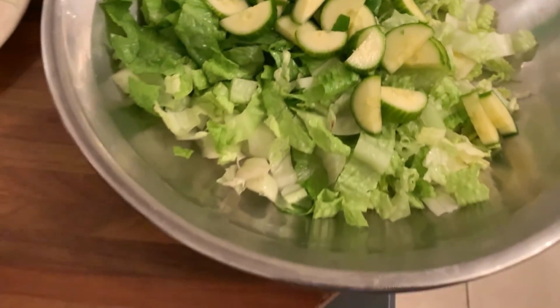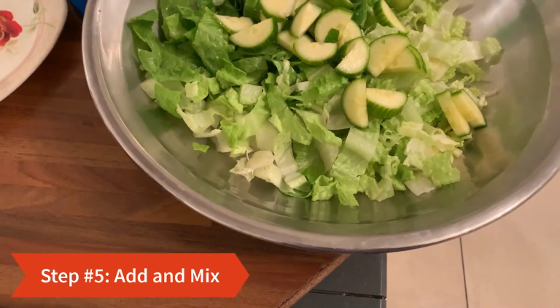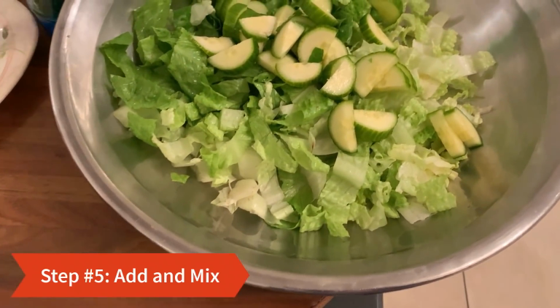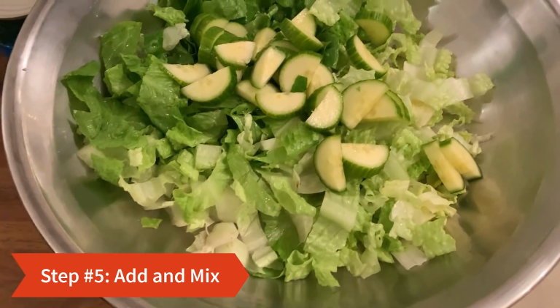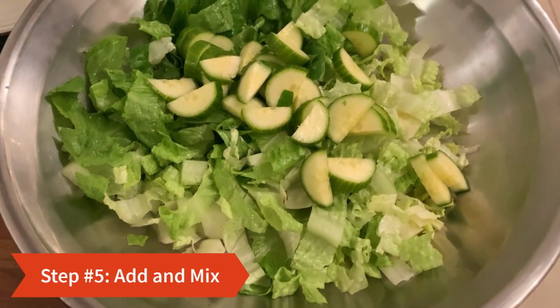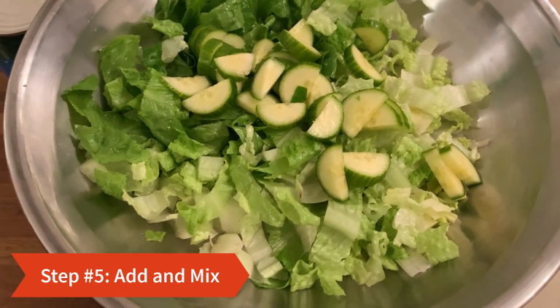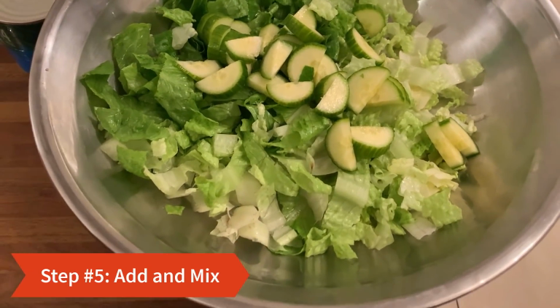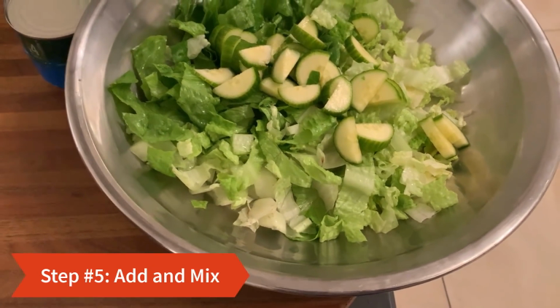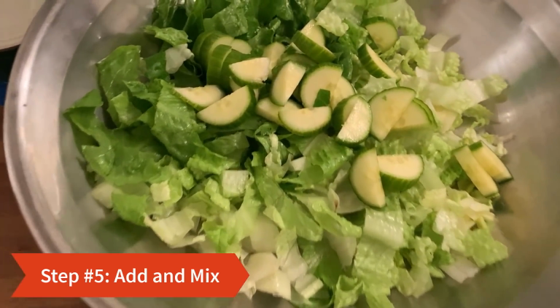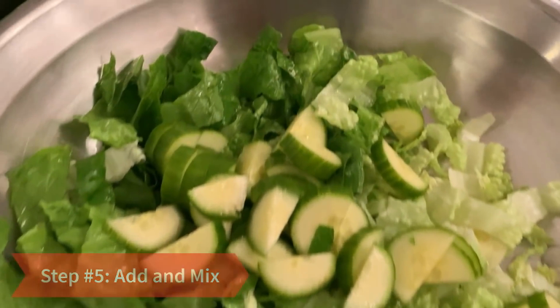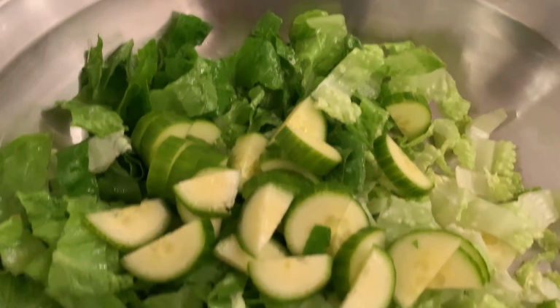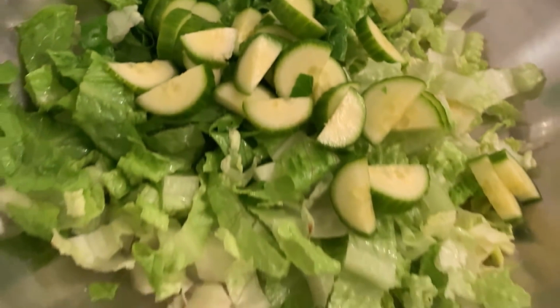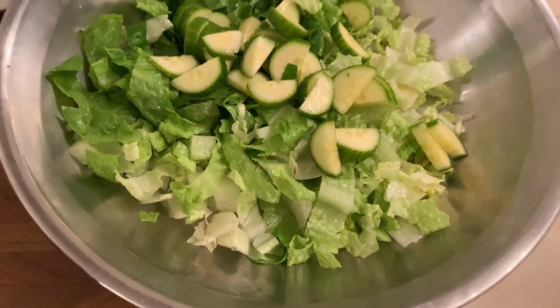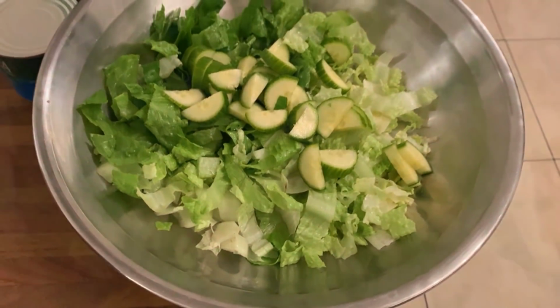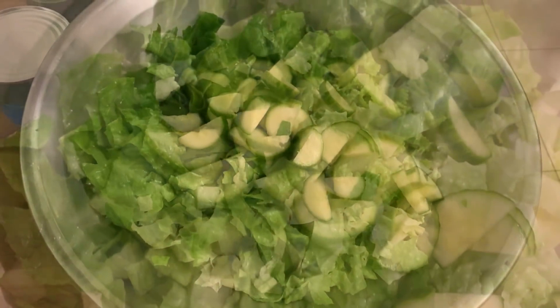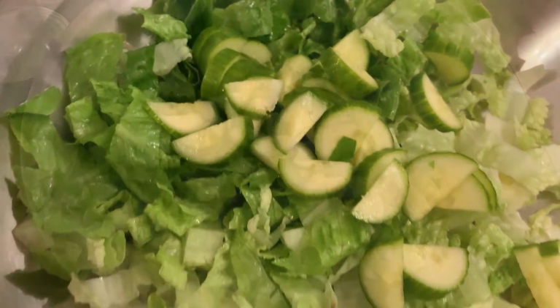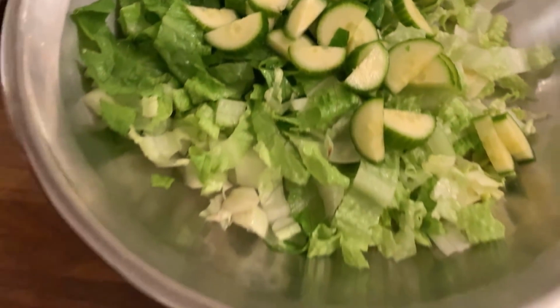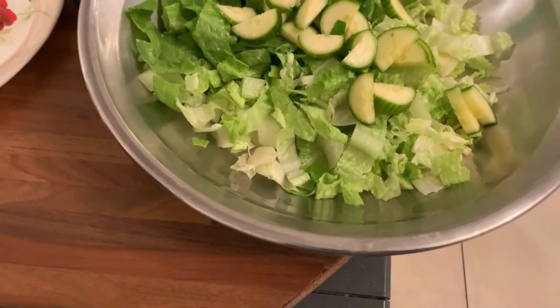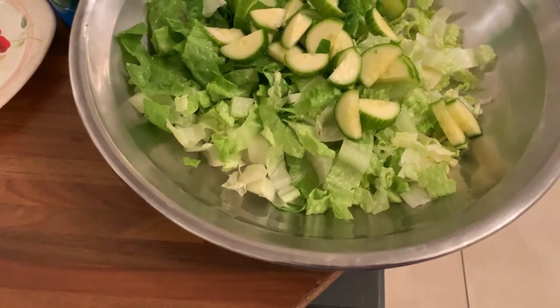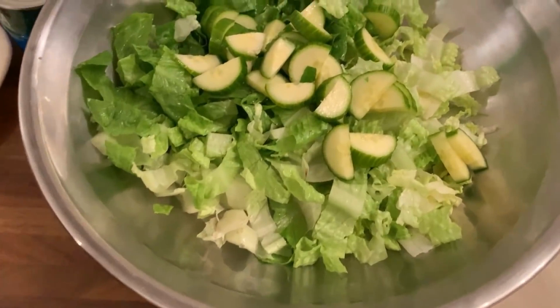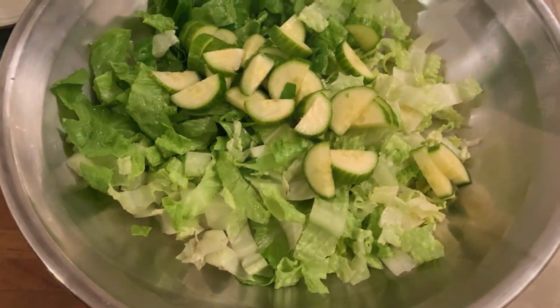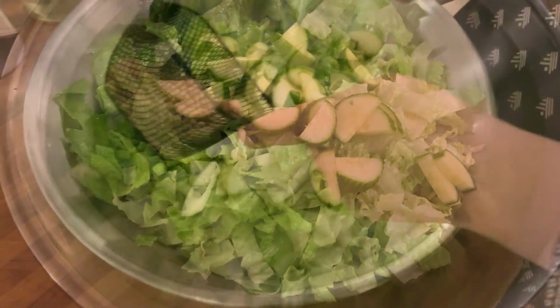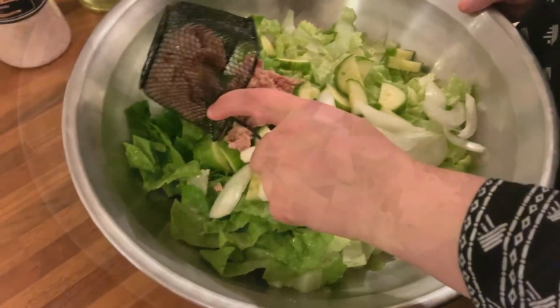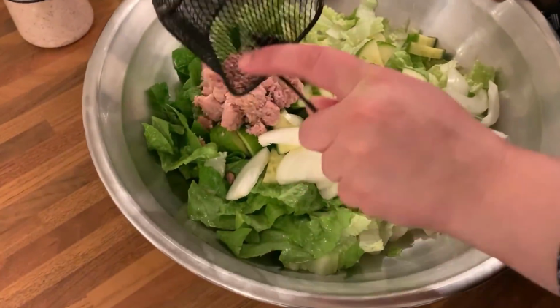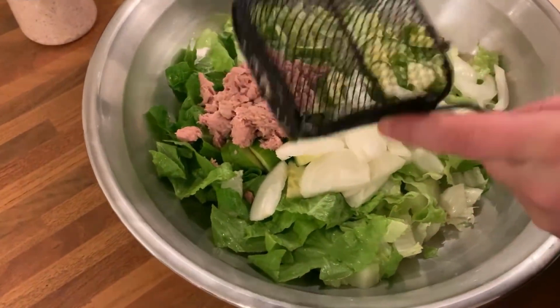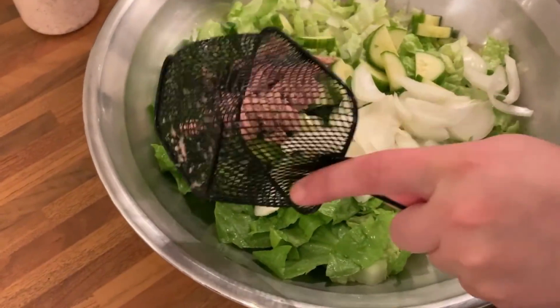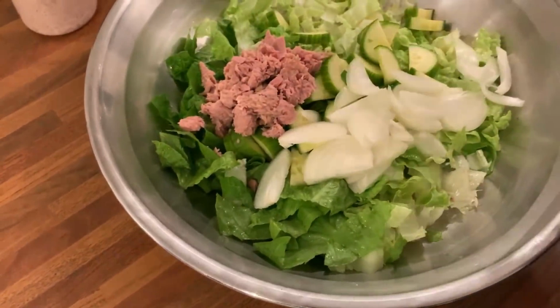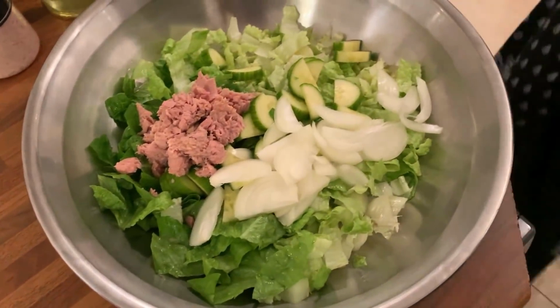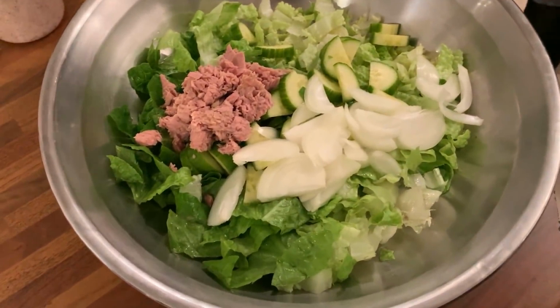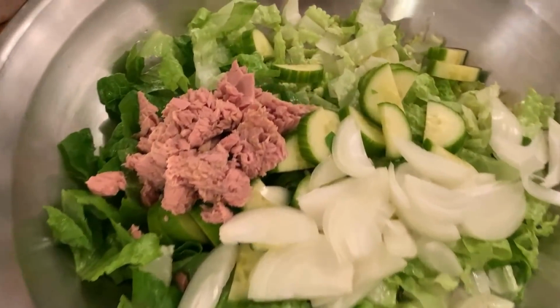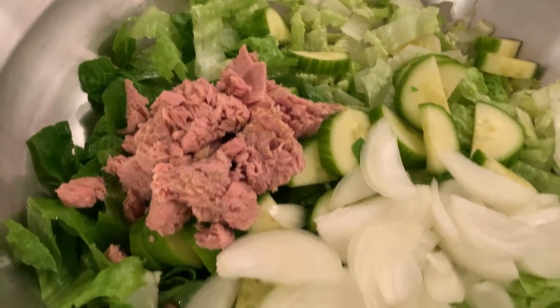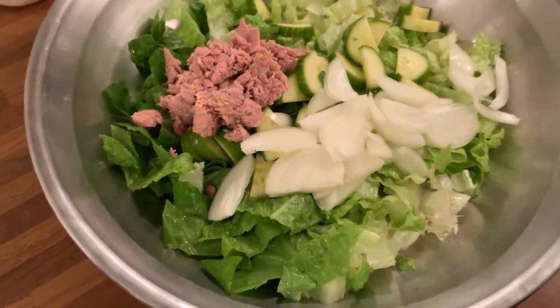In one bowl we add all the ingredients such as lettuce, cucumber, onion, and tuna. At the end we add the vinegar, oil, salt, and black pepper.